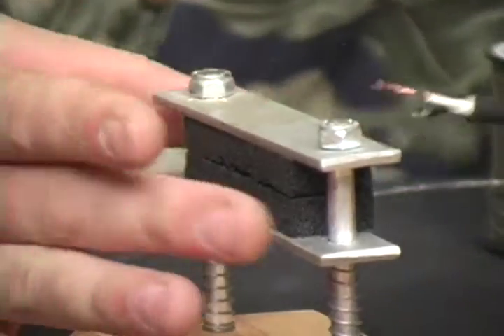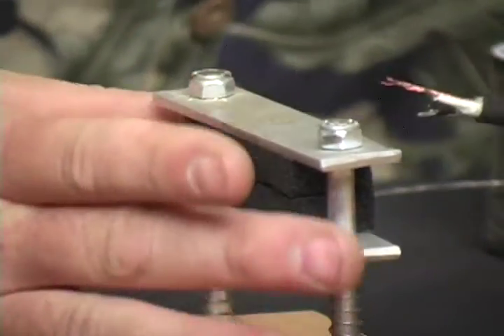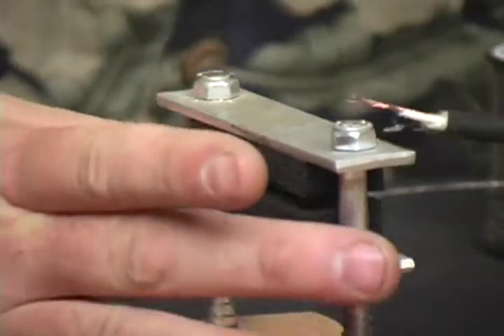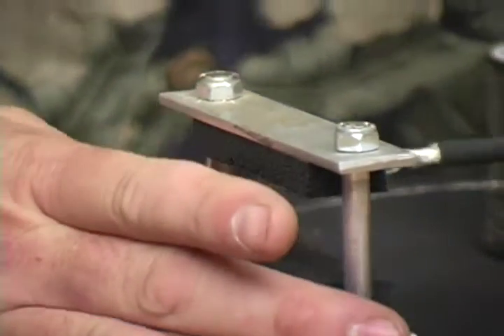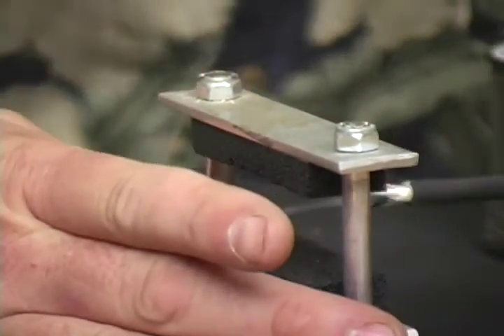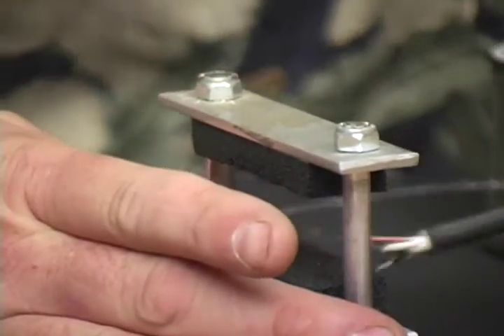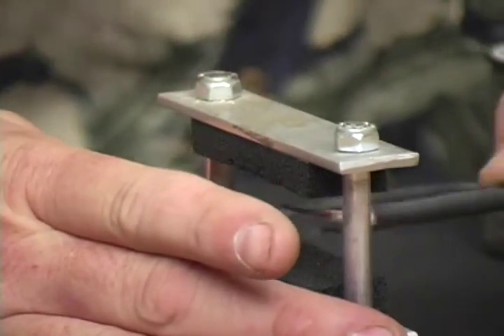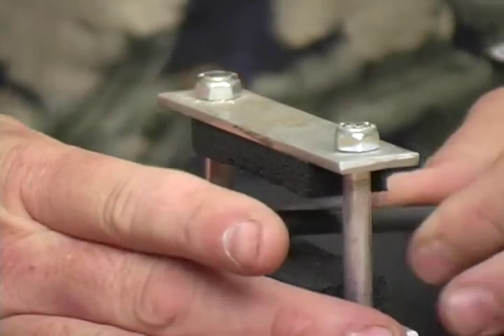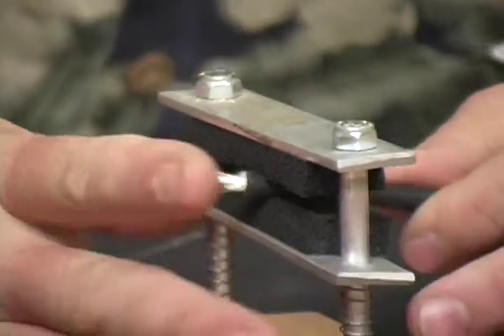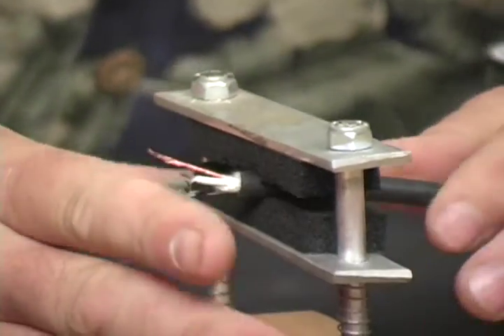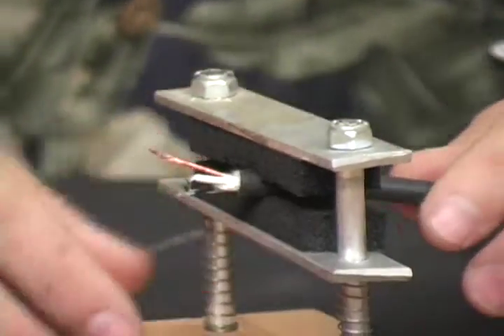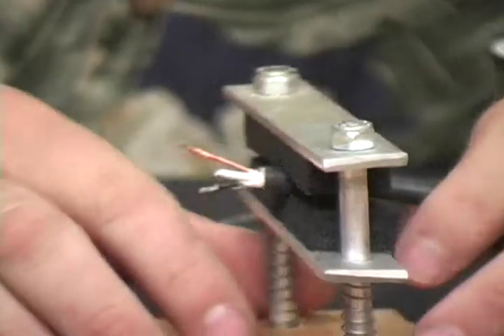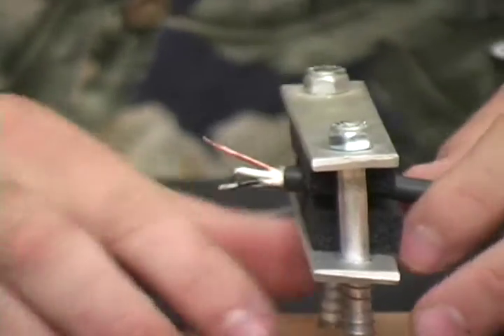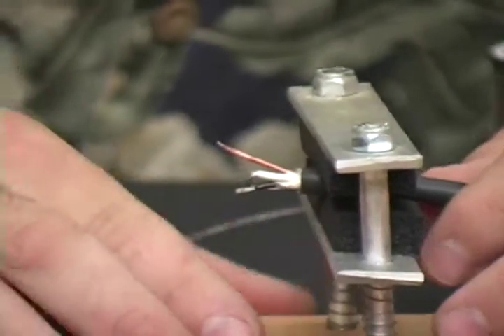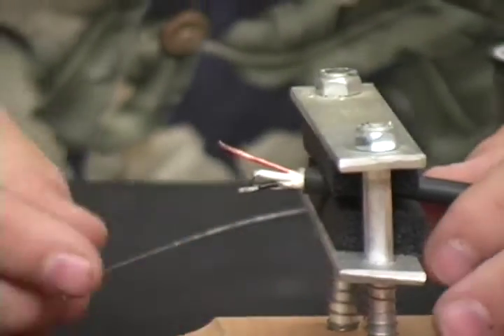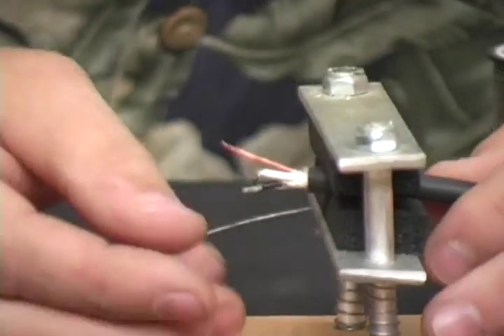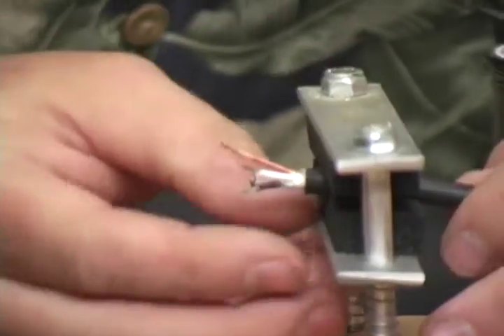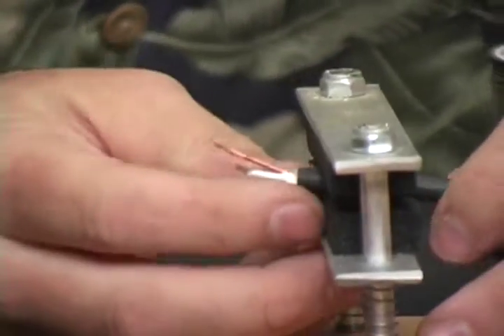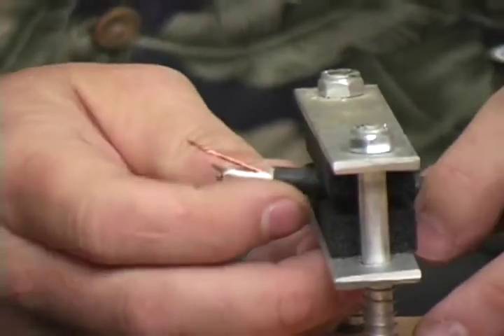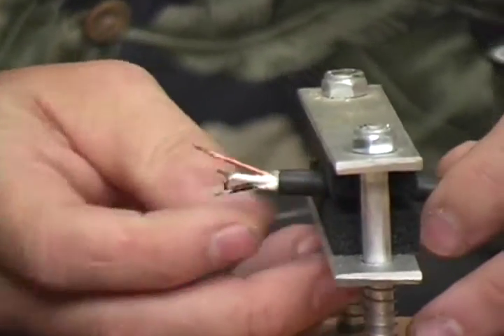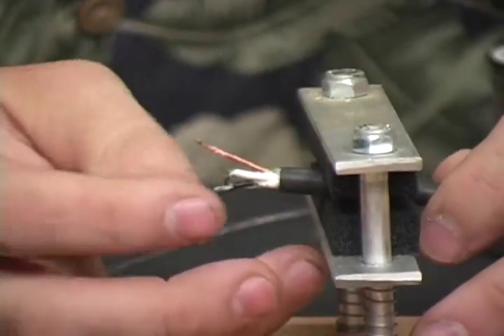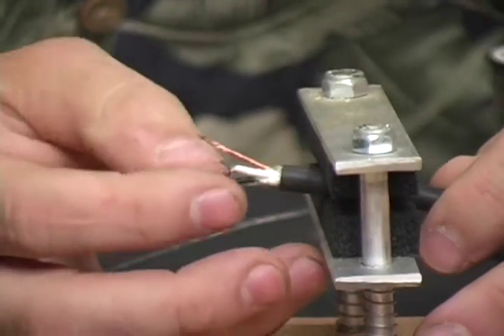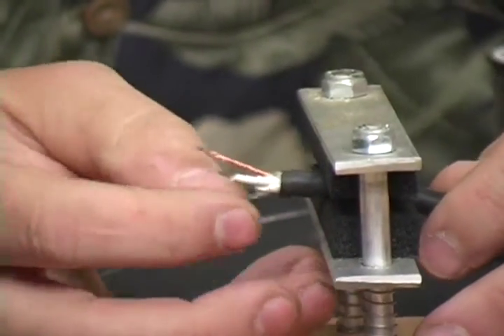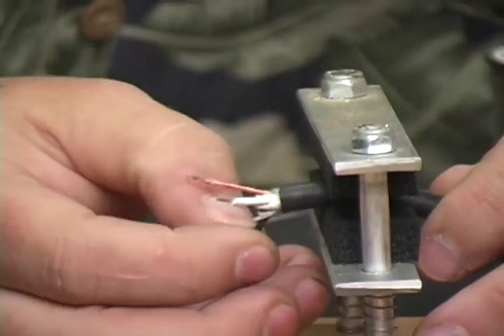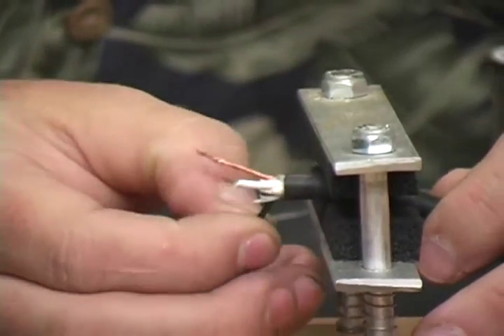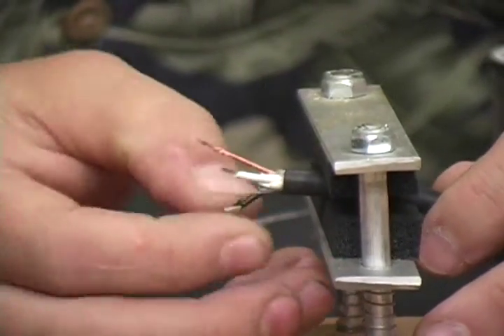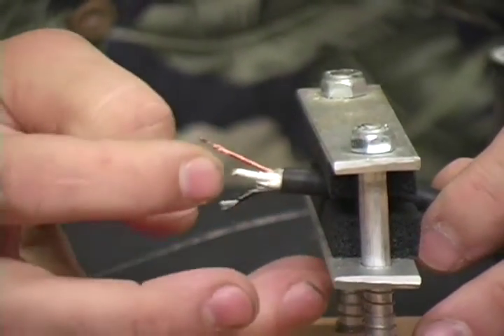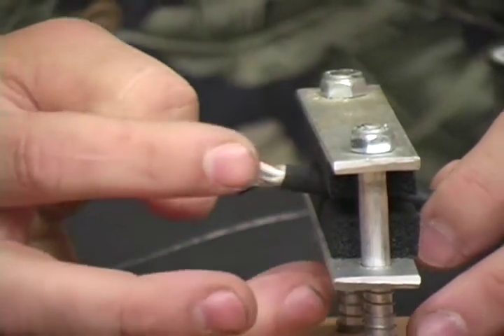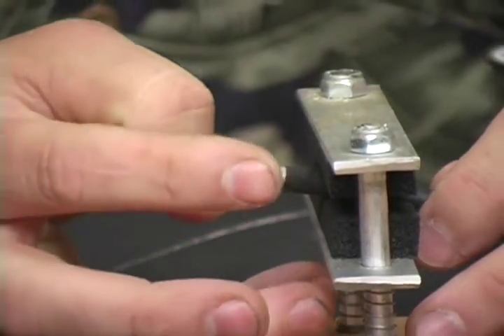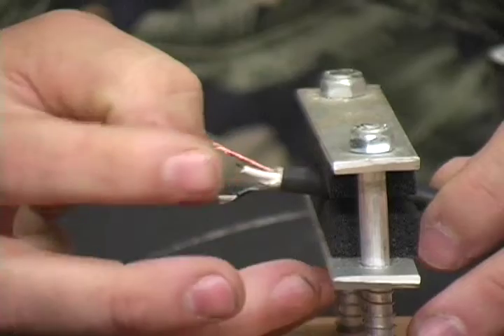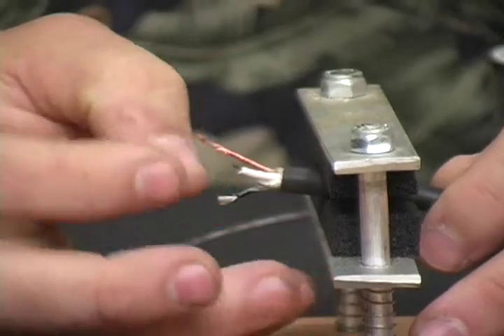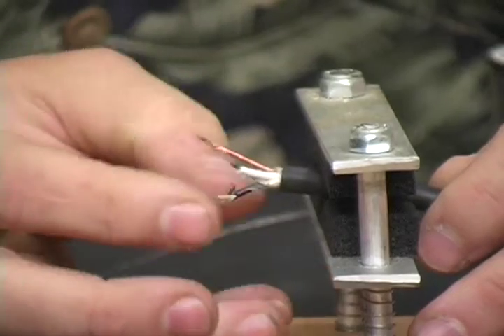Now taking your handy dandy clamp — that's how I do it — you can hold your wire any way you want to, but it's a lot easier if you have some way to hold it from leaving you.